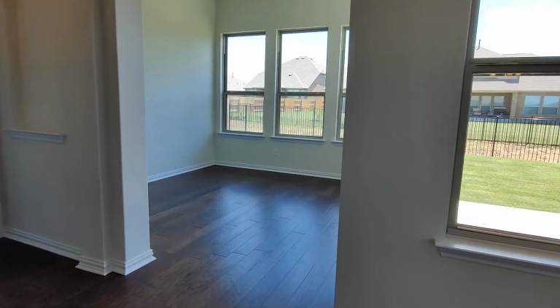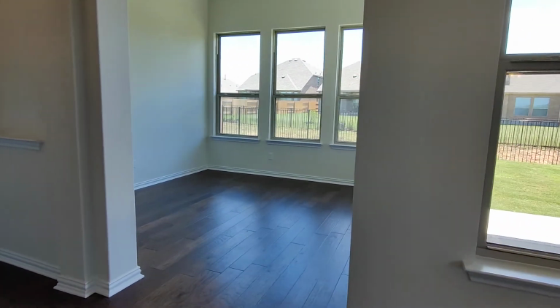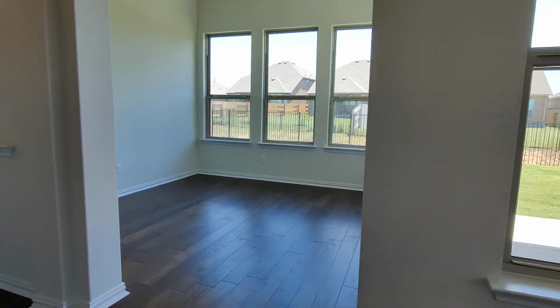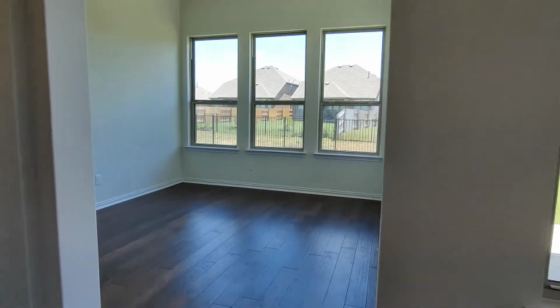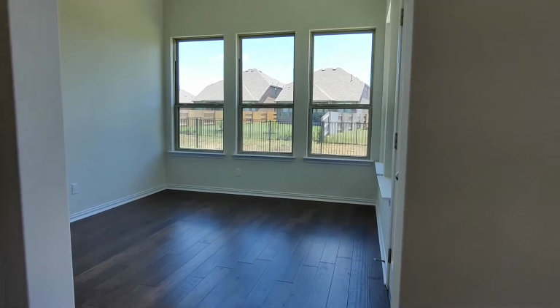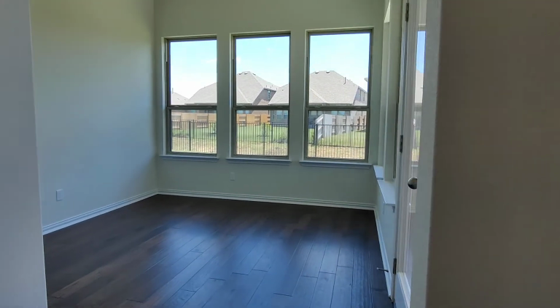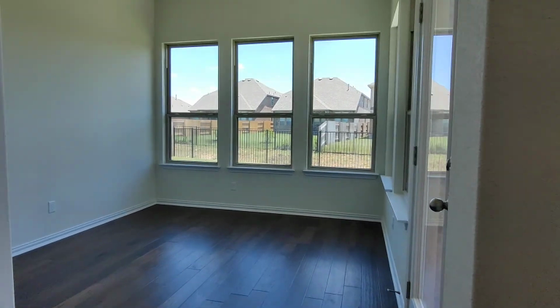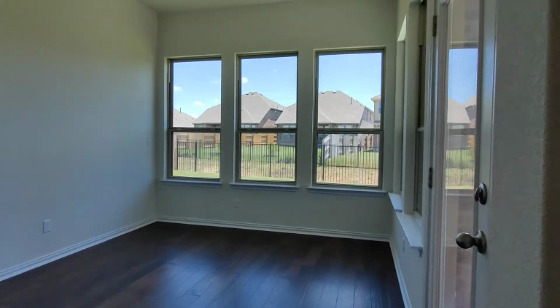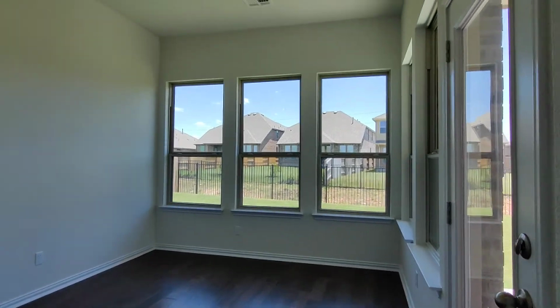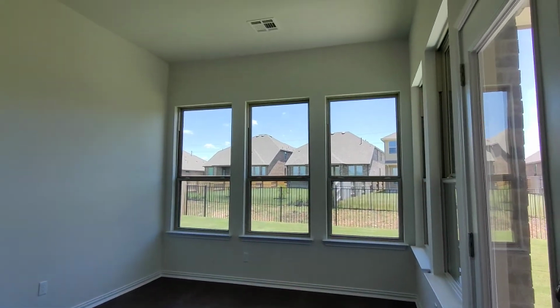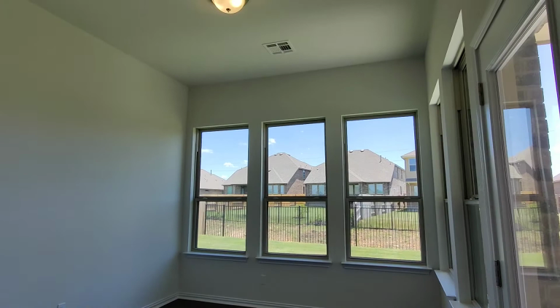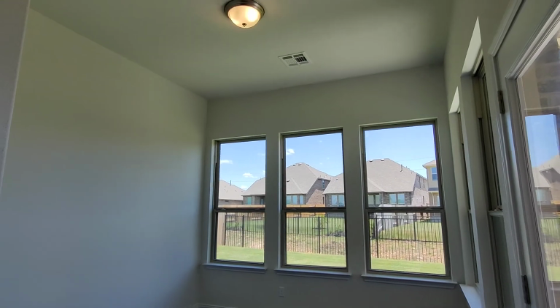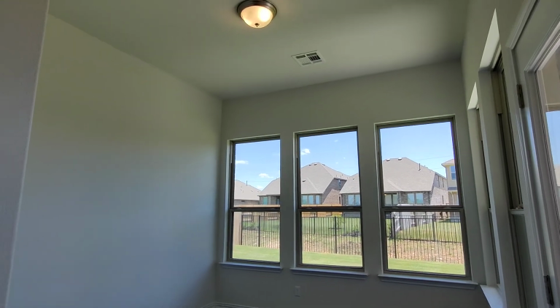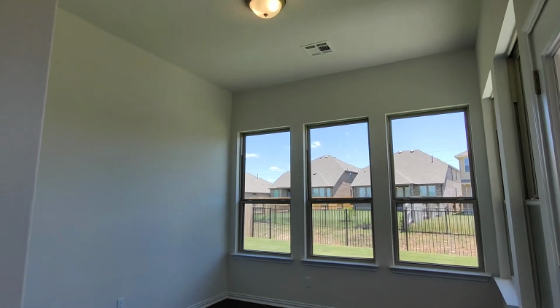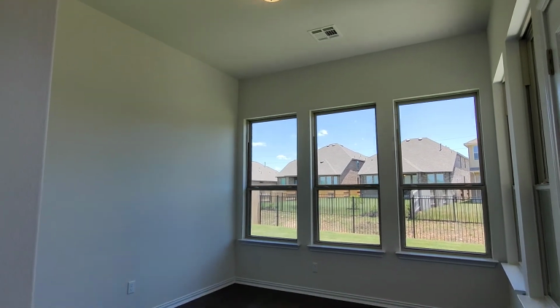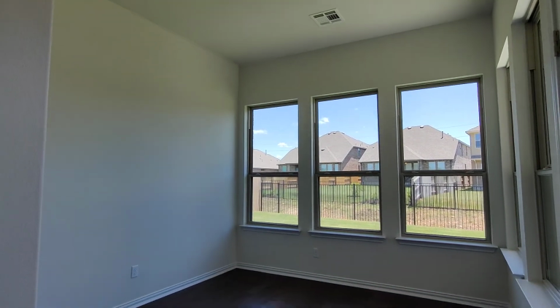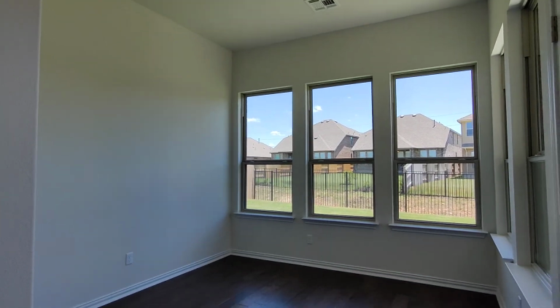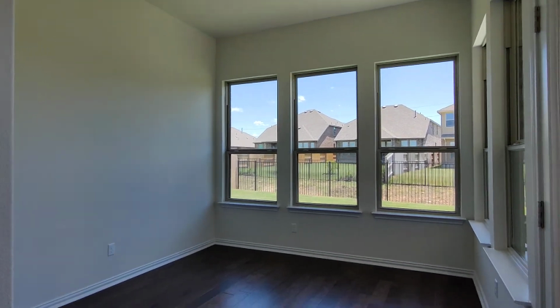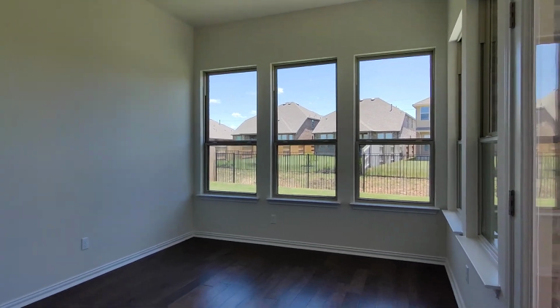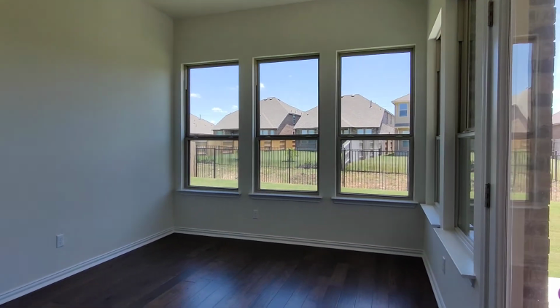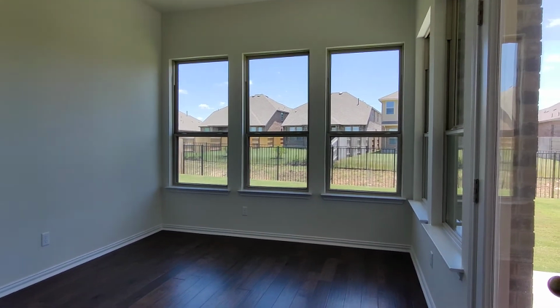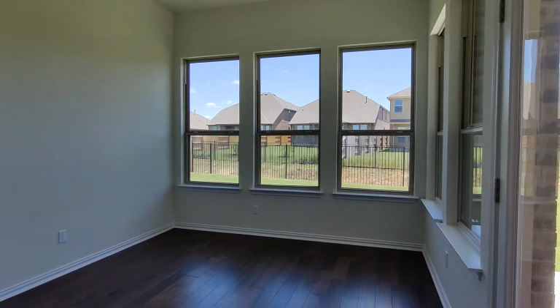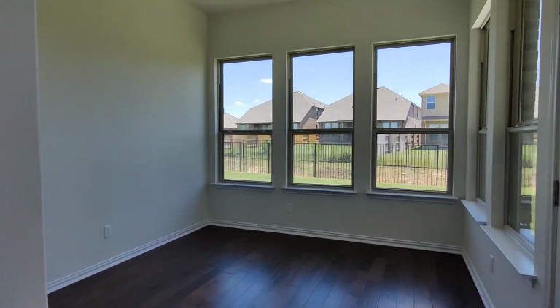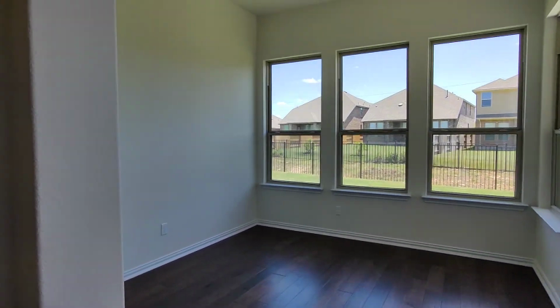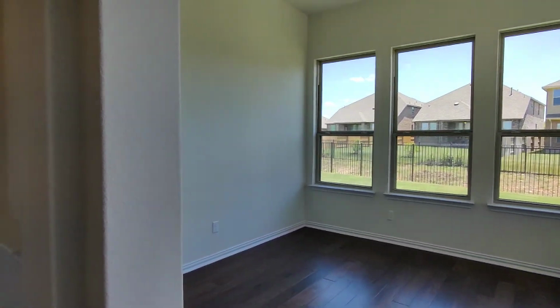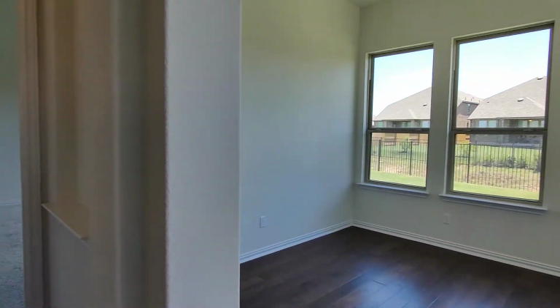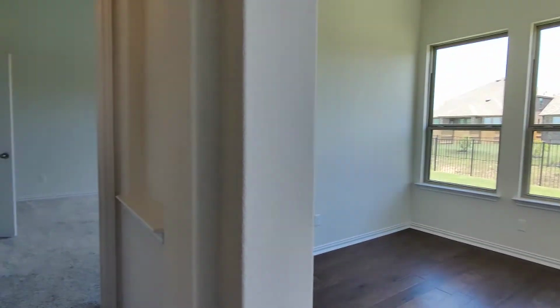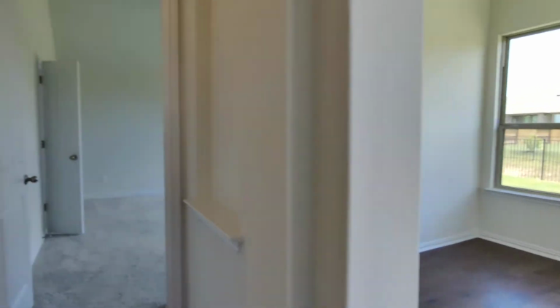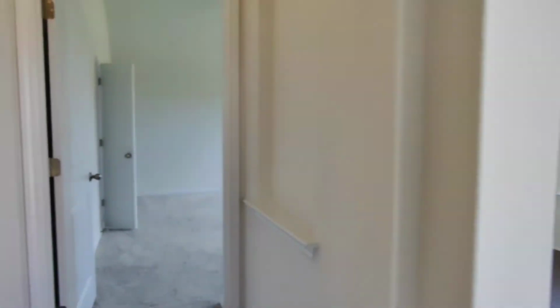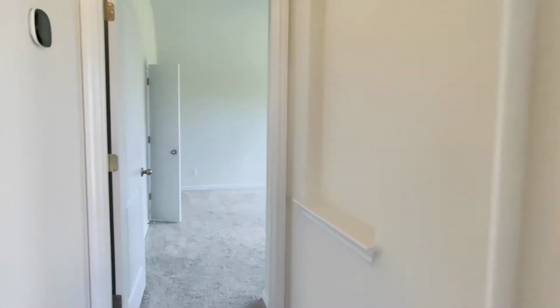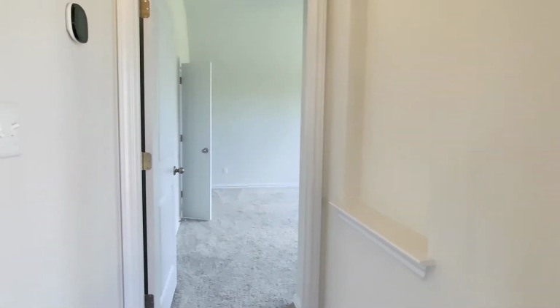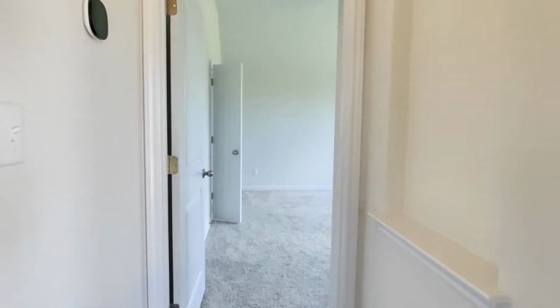Here's a community special — they include this flex room off your living room that I could see being used for a lot of different cool options.